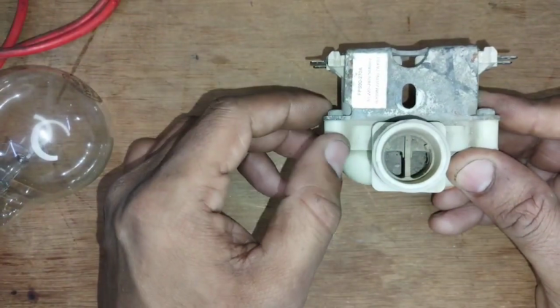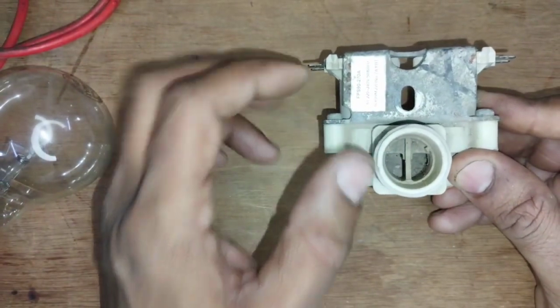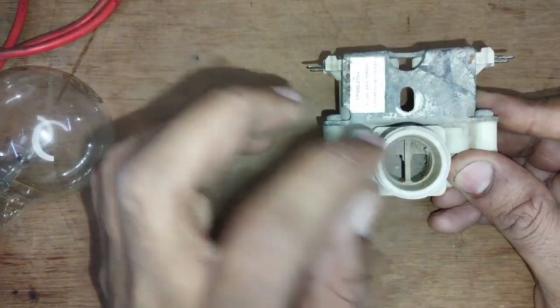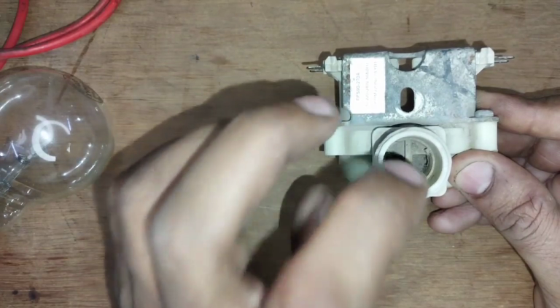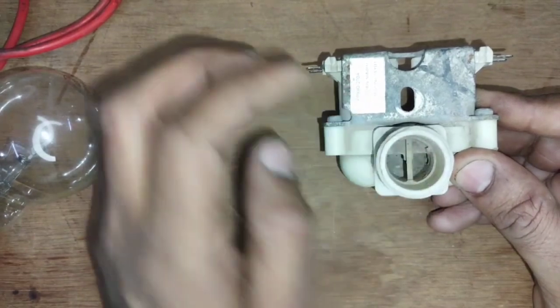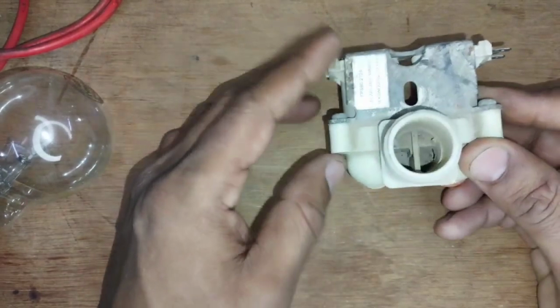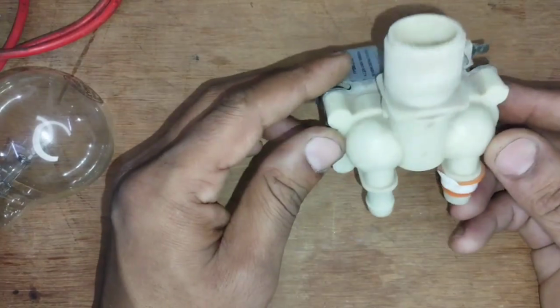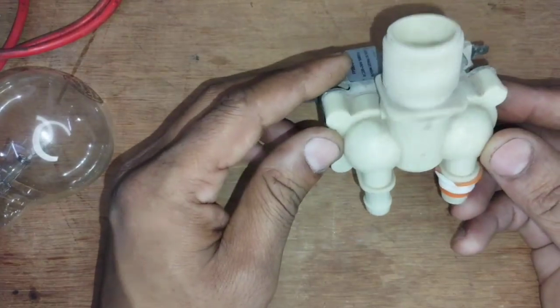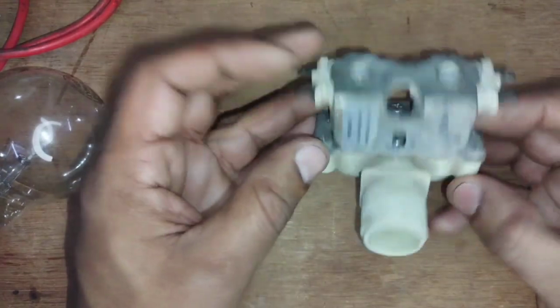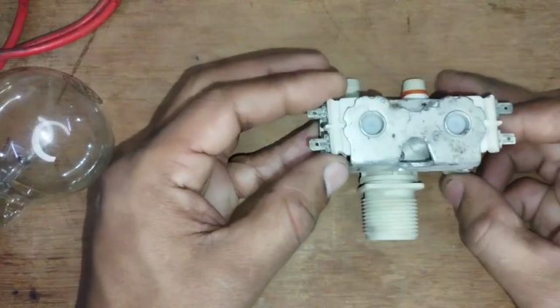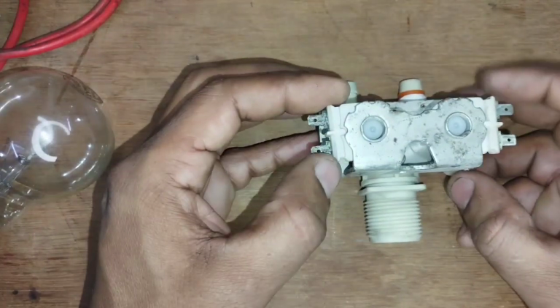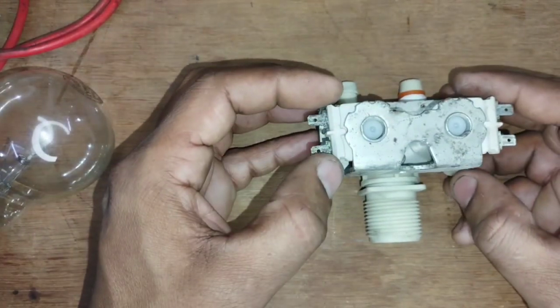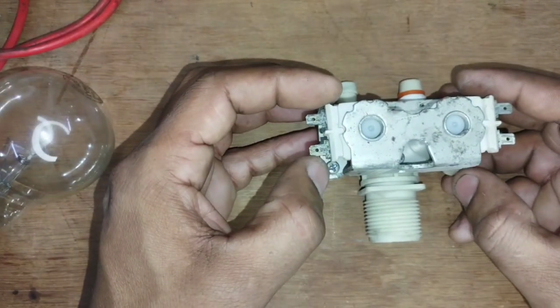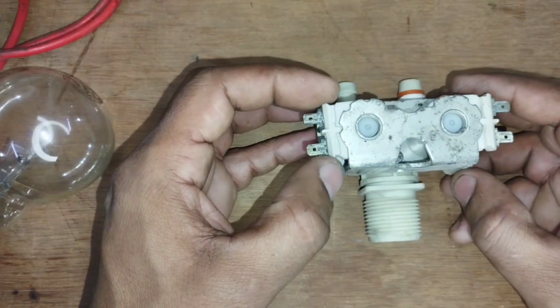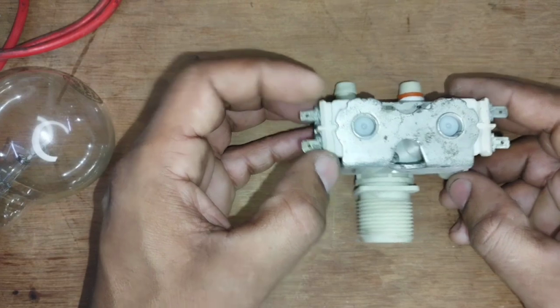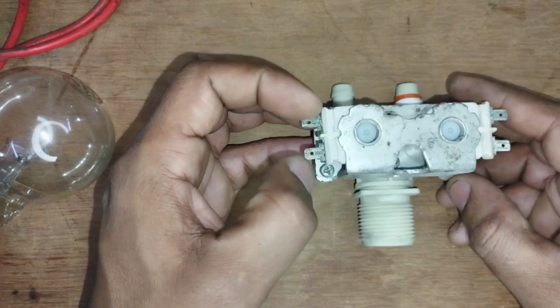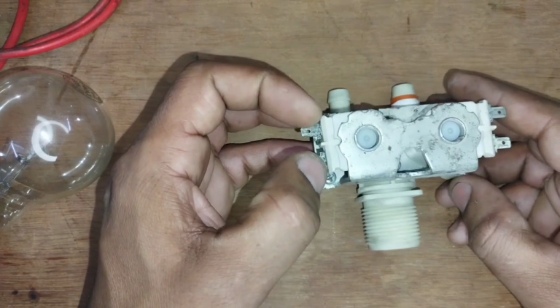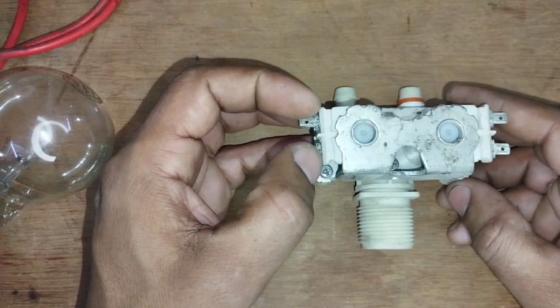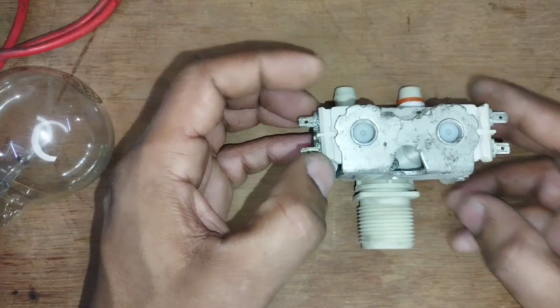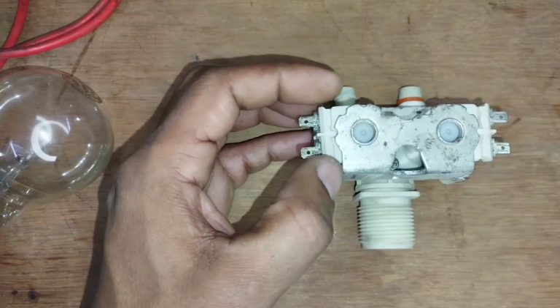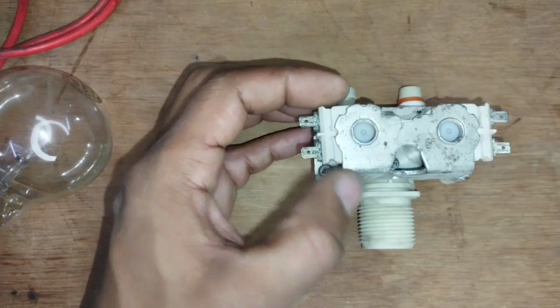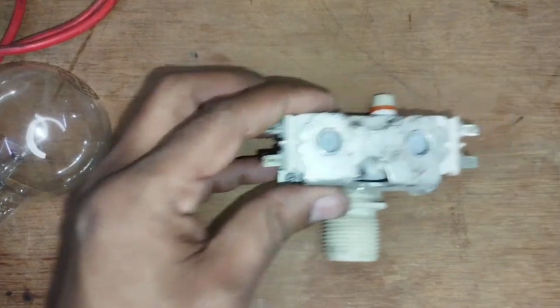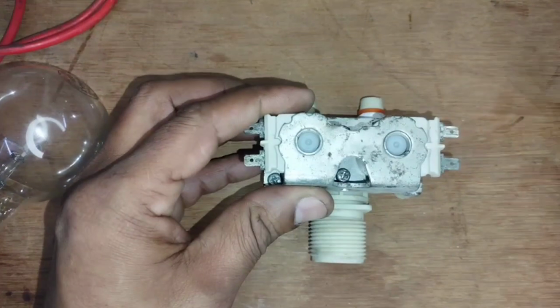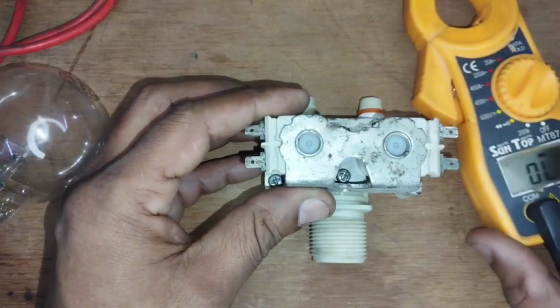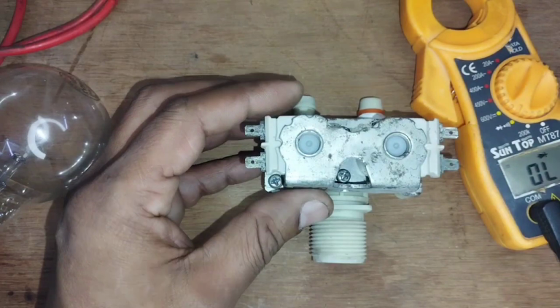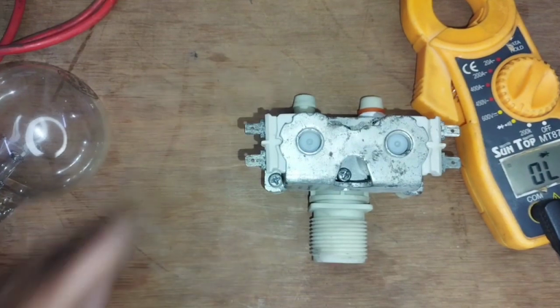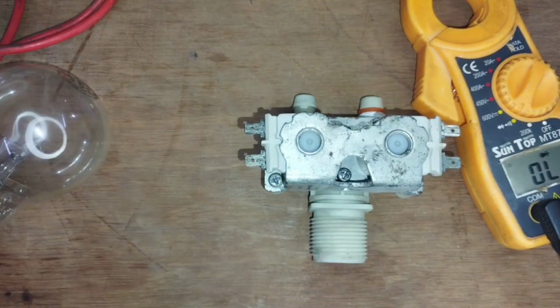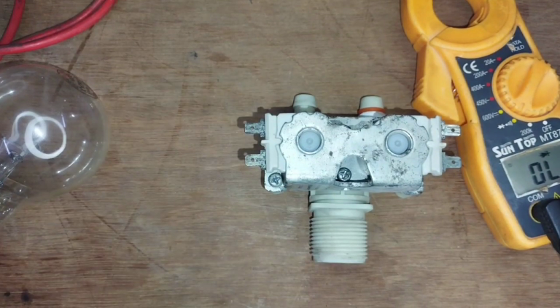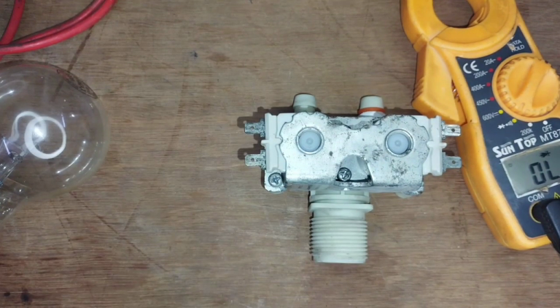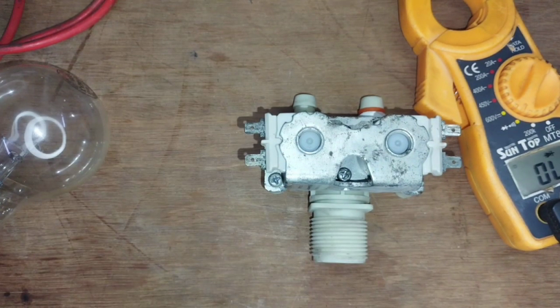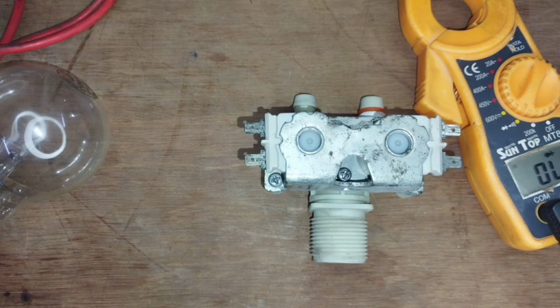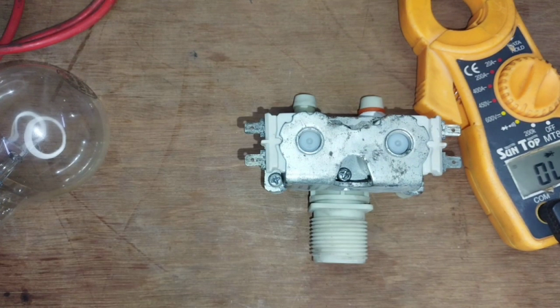There is no dust. How do you check it? We will check it out. You can see the coil from the multimeter. This coil is checked with a multimeter.